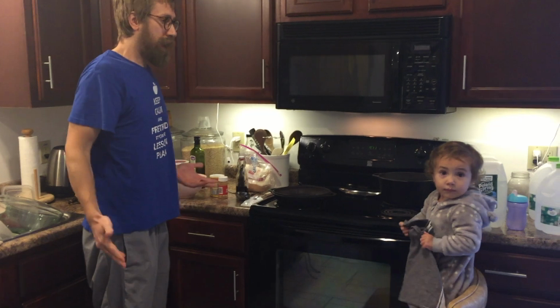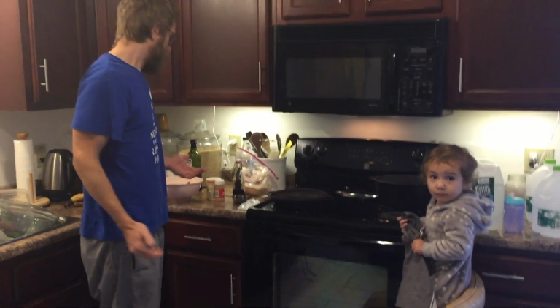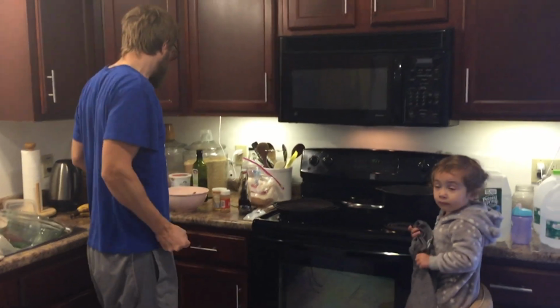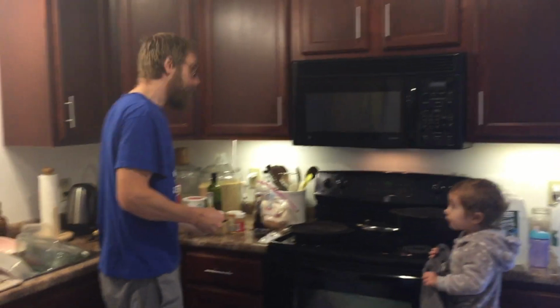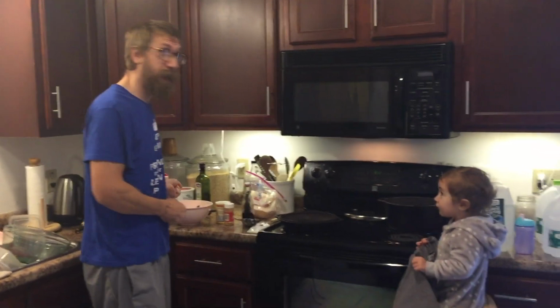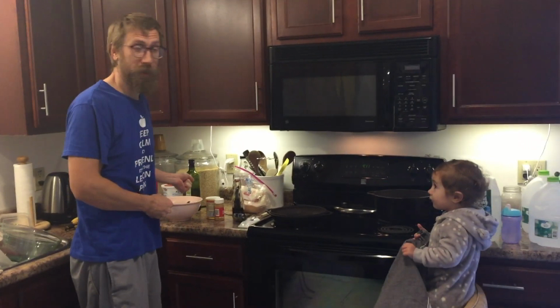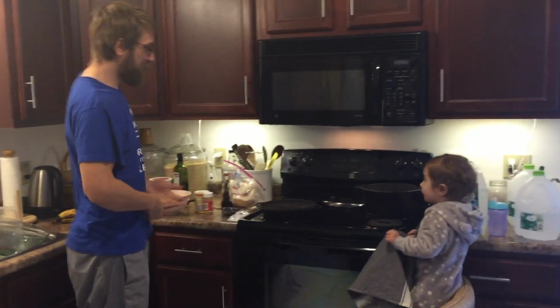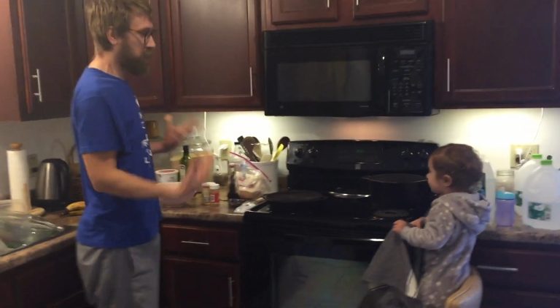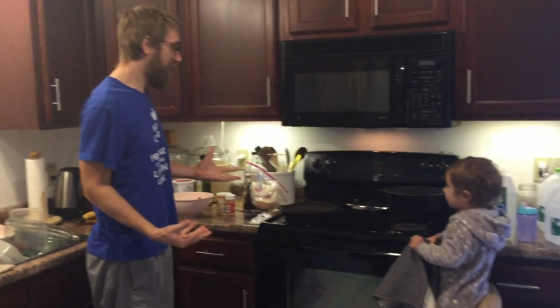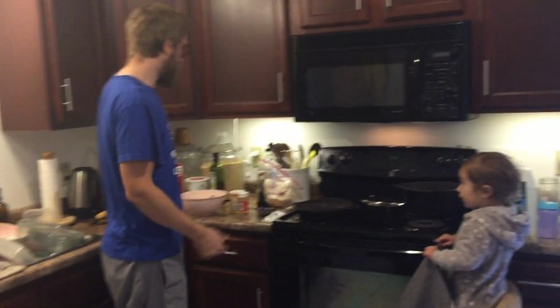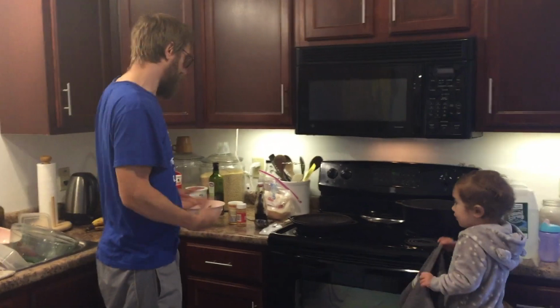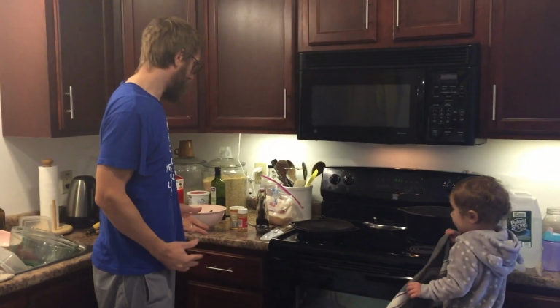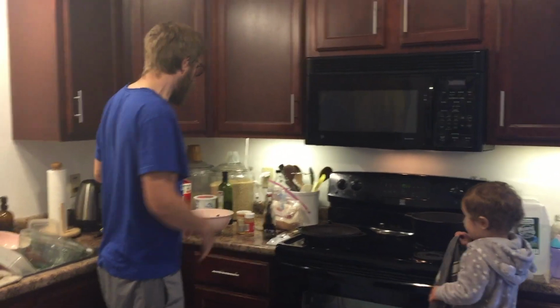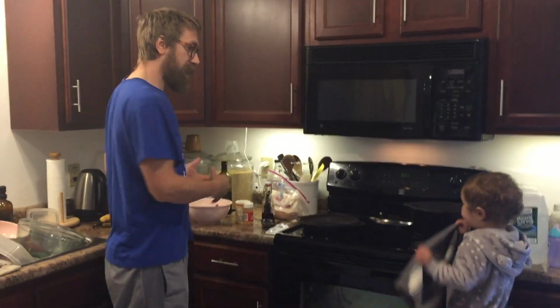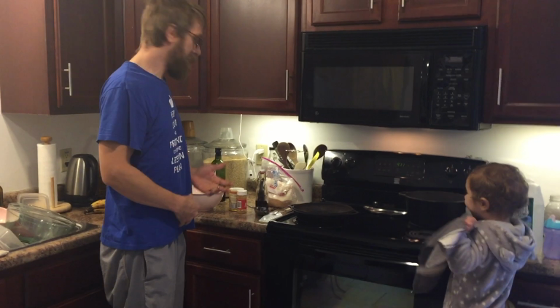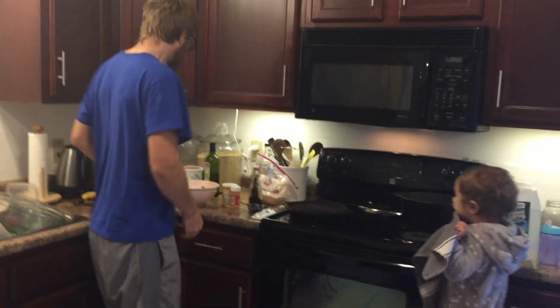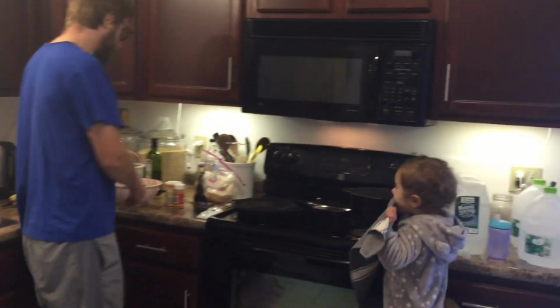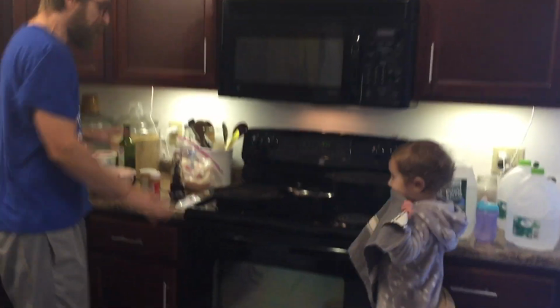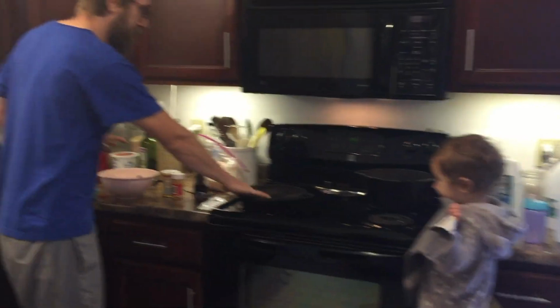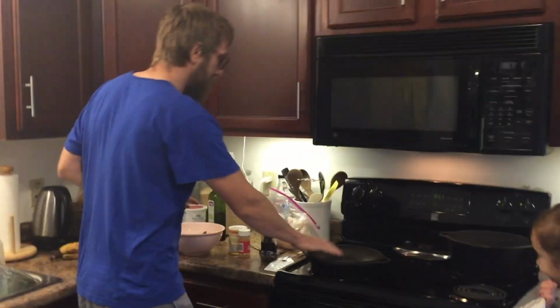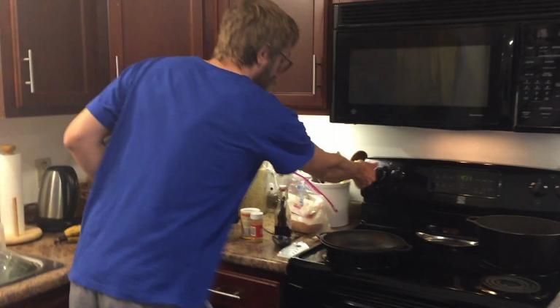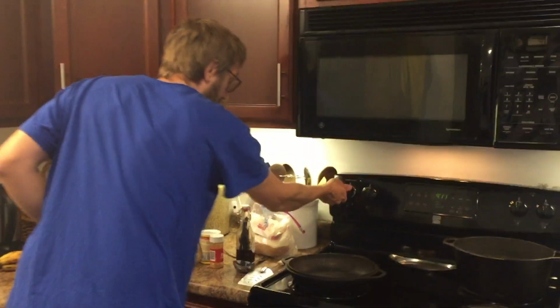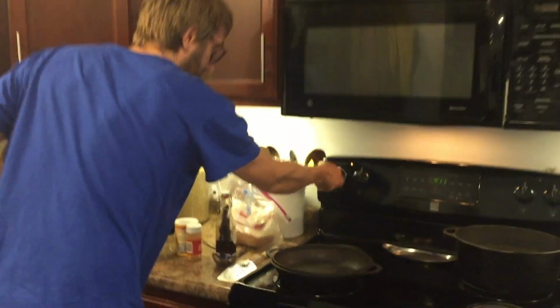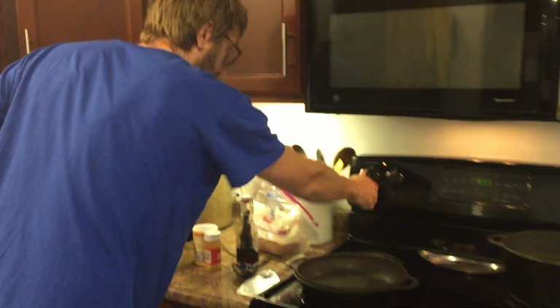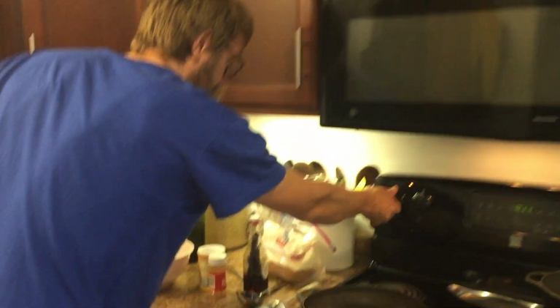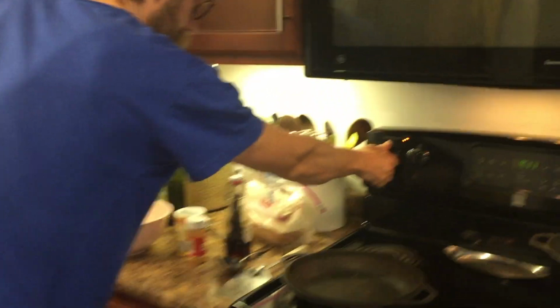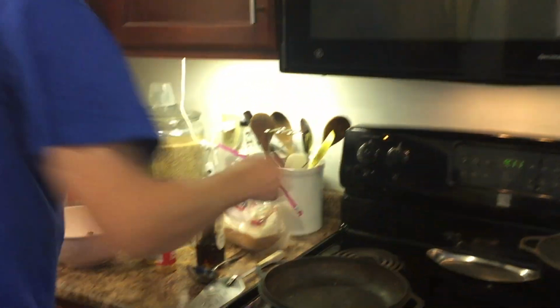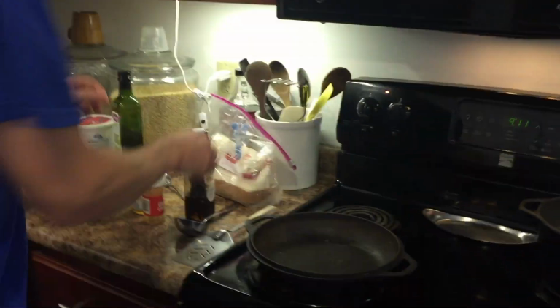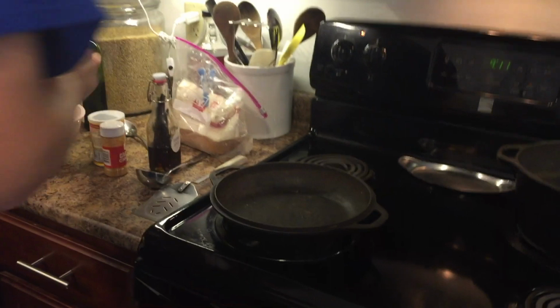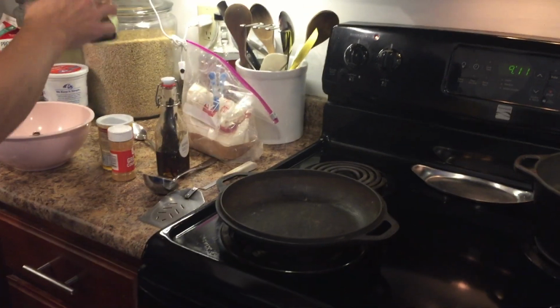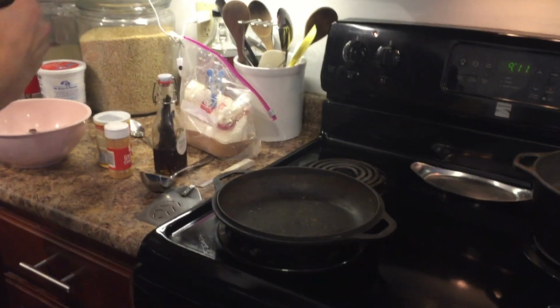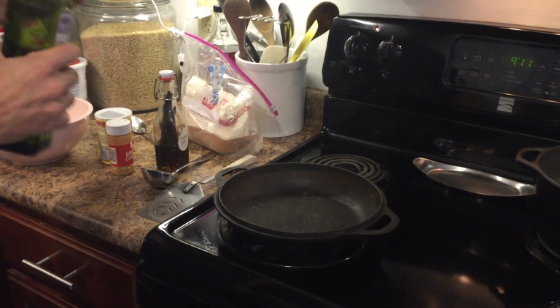Hi, we're going to make pancakes. This is pancakes from scratch without a batter. Things you need: you need a skillet. Start off, turn on the skillet, and put some oil in it so it doesn't burn.